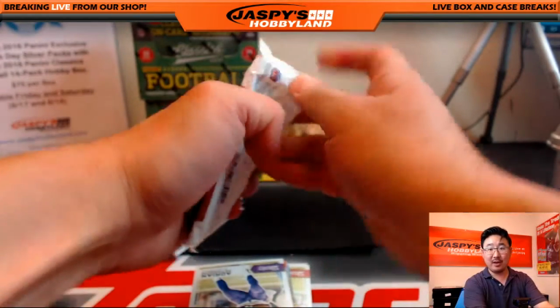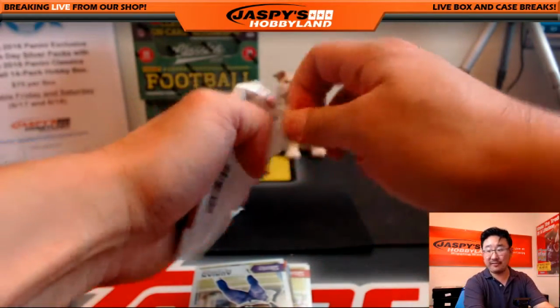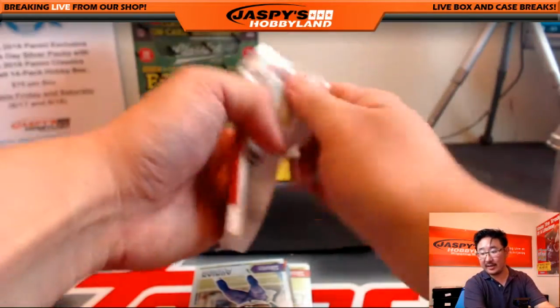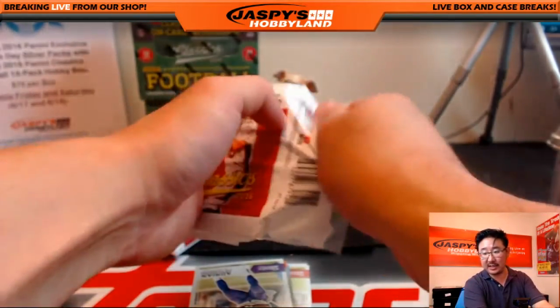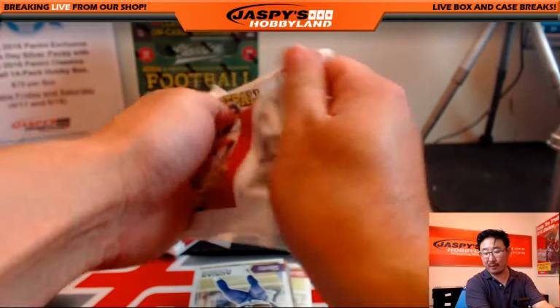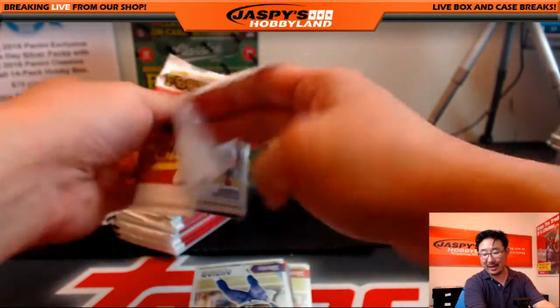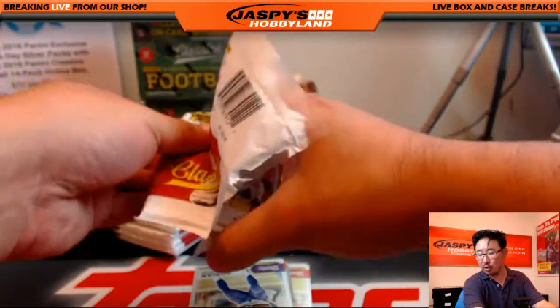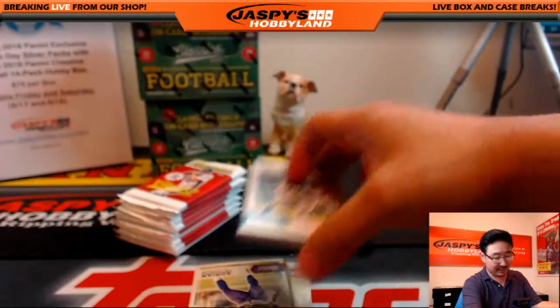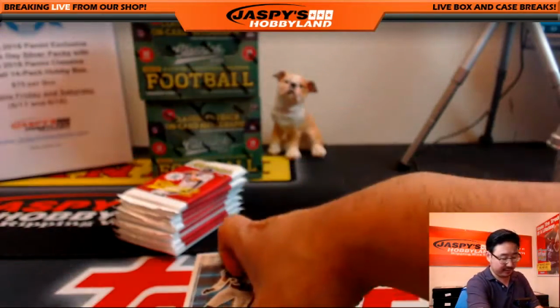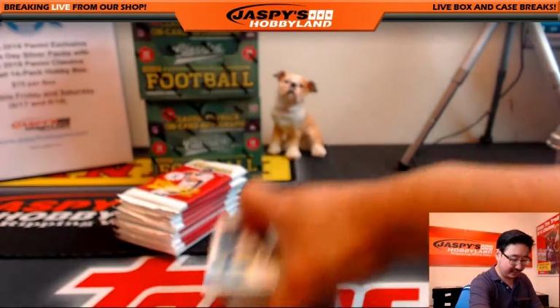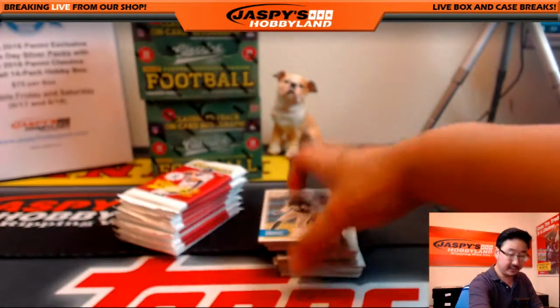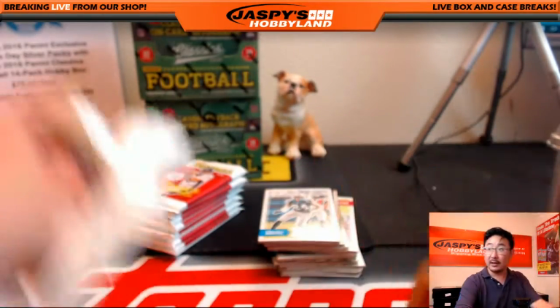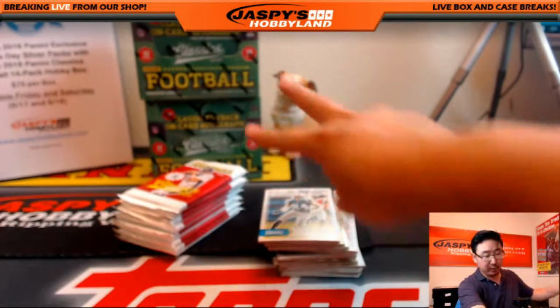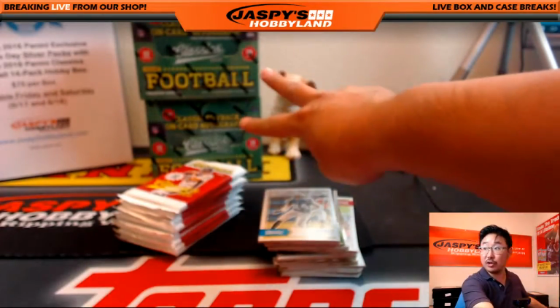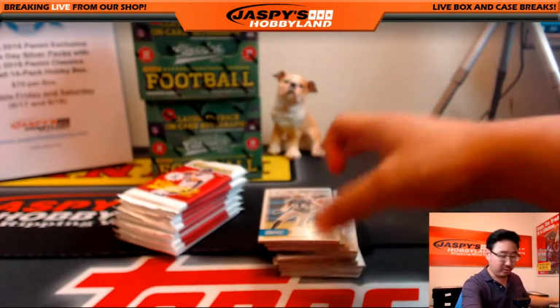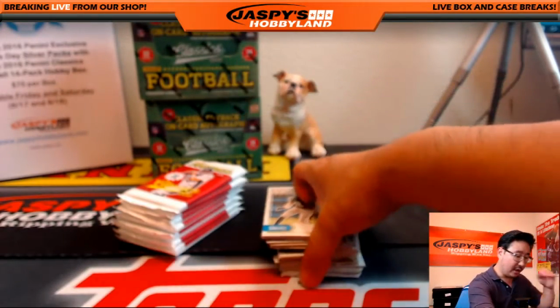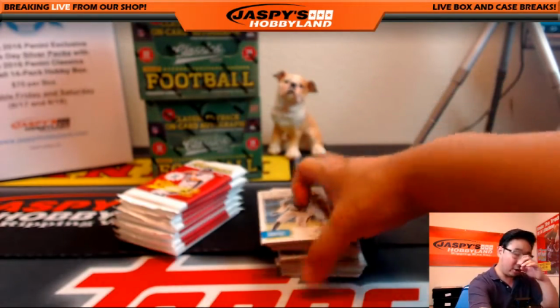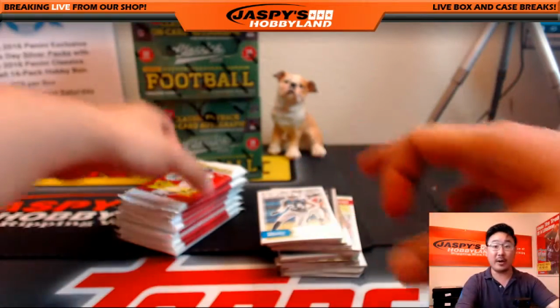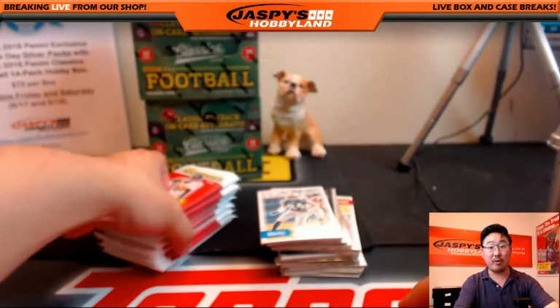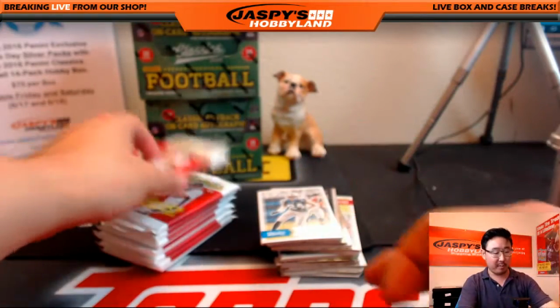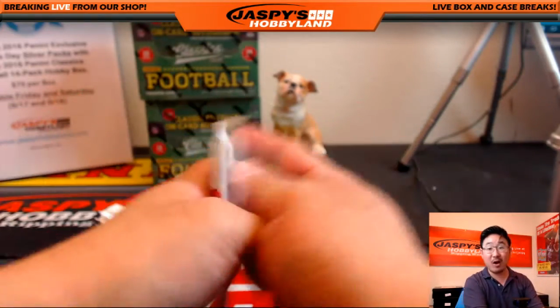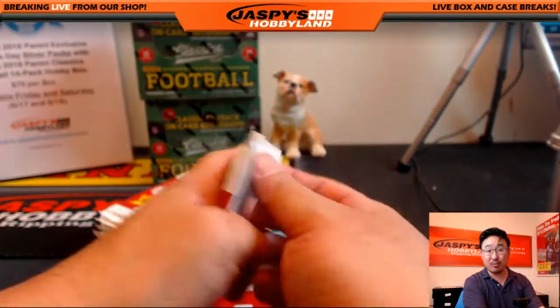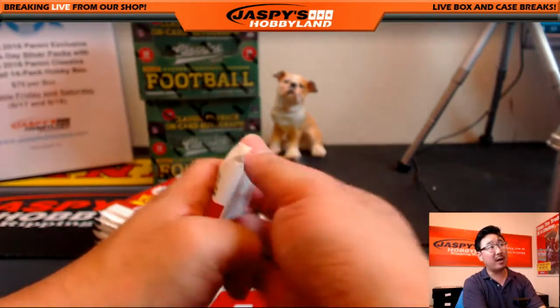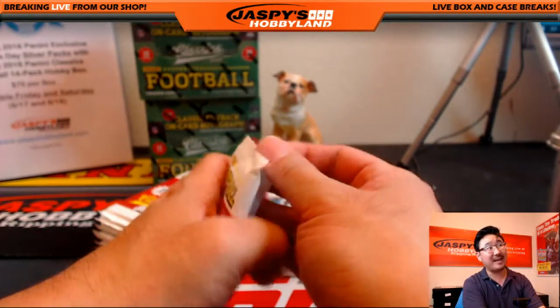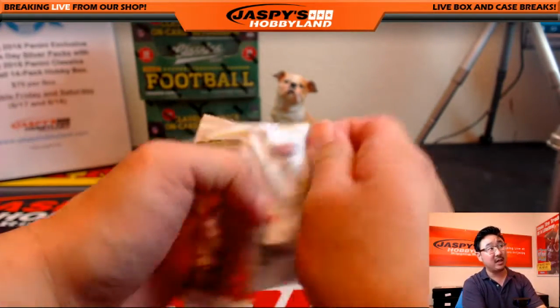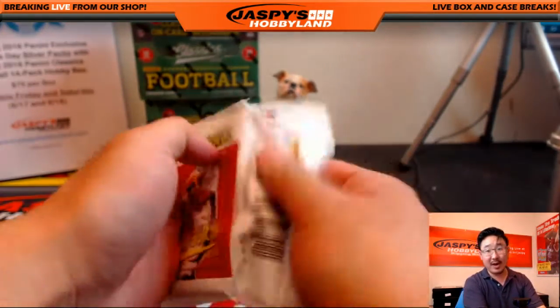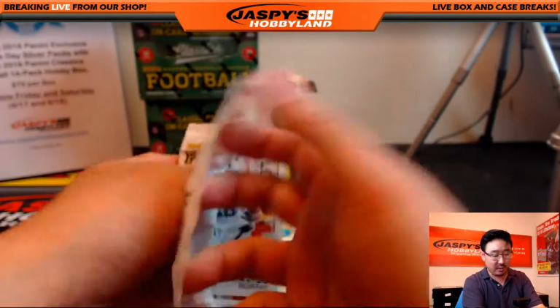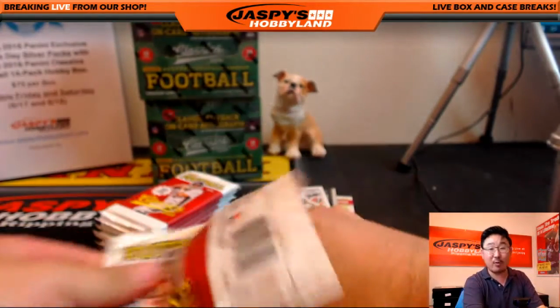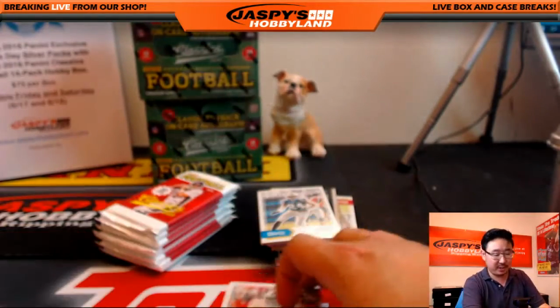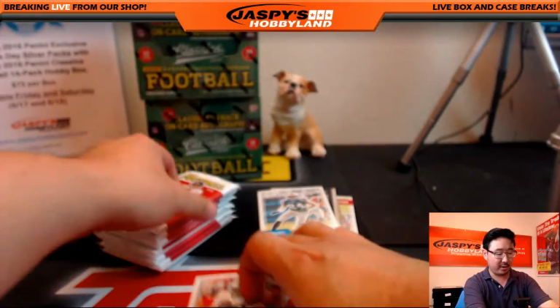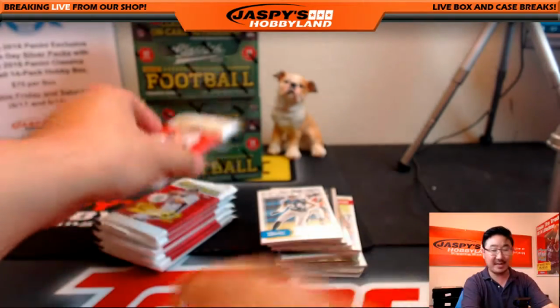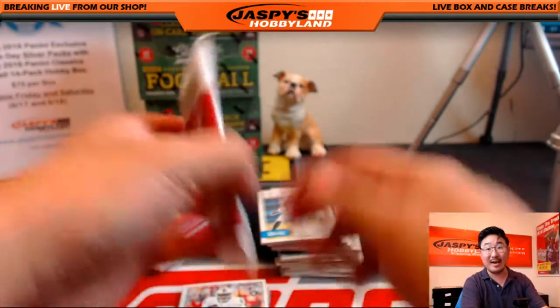Redskins Fan, this is for Blake — Blake got two boxes of the classics, and those other two are already spoken for. But if you want to do more classics breaks, we do have a random team break on the website right now.